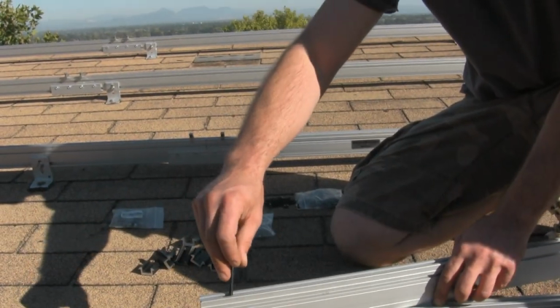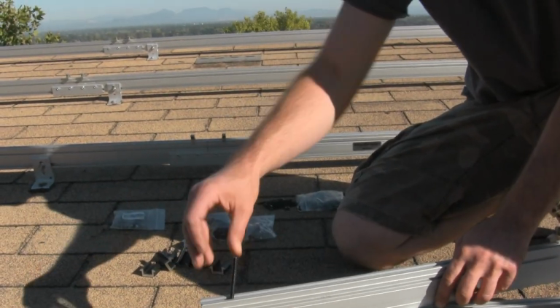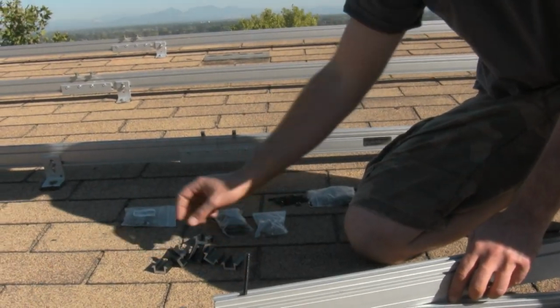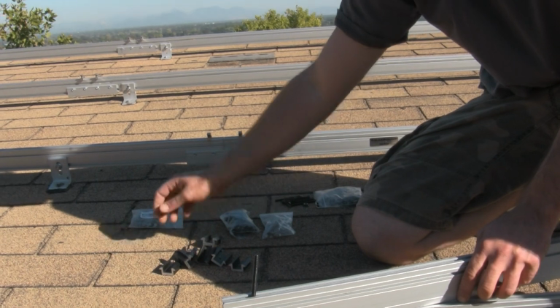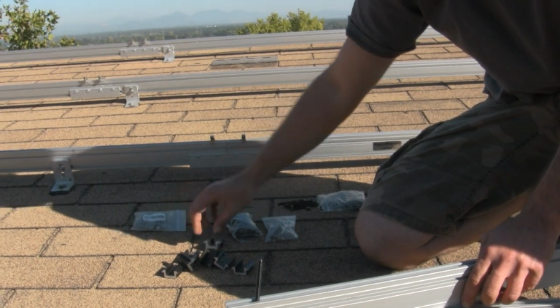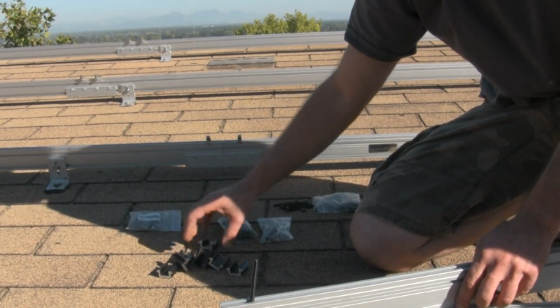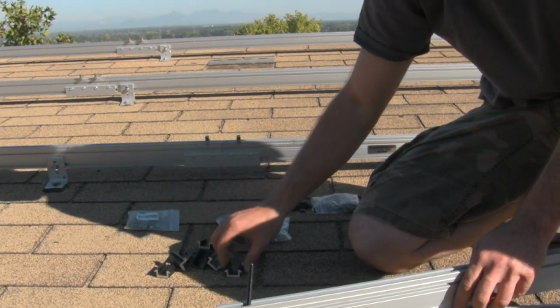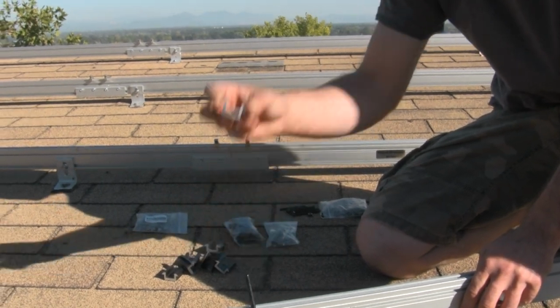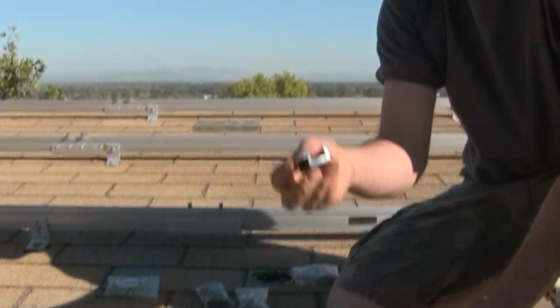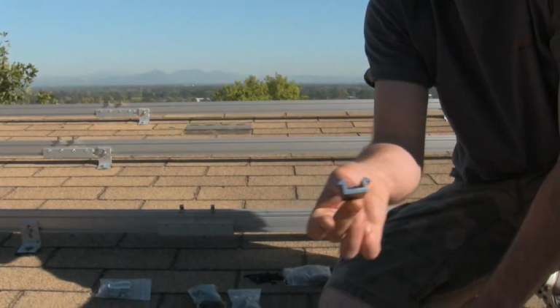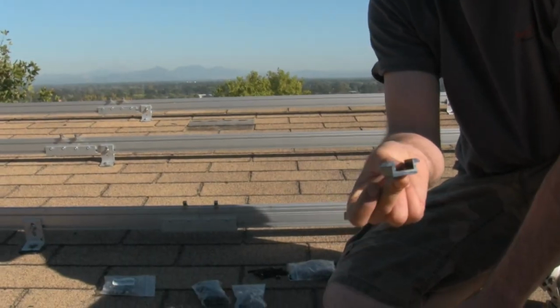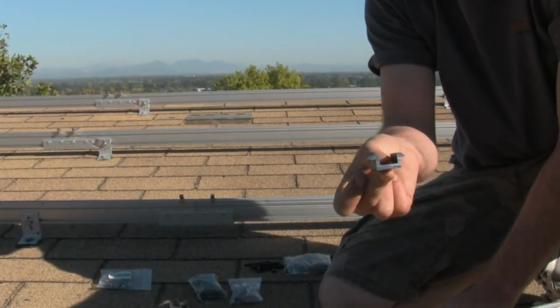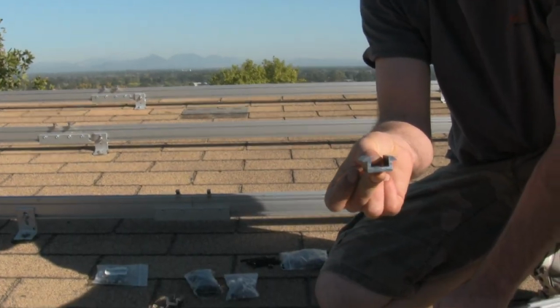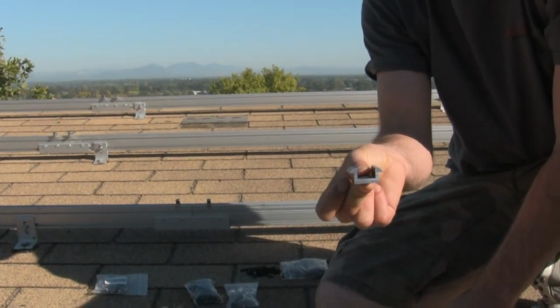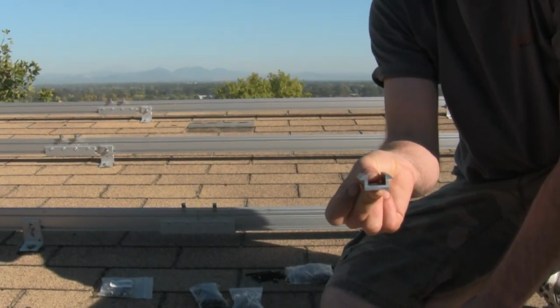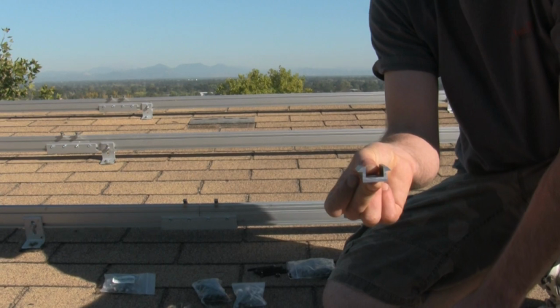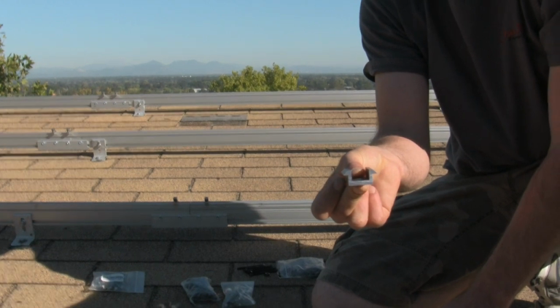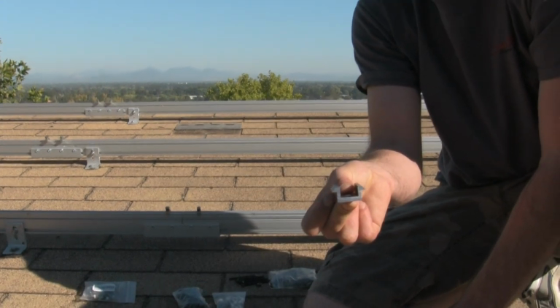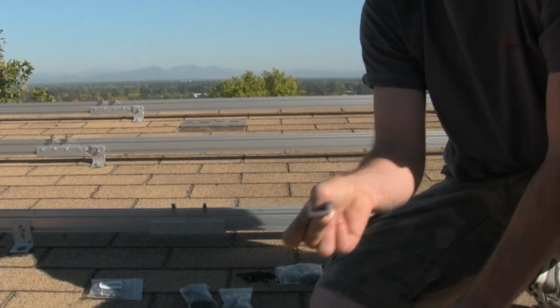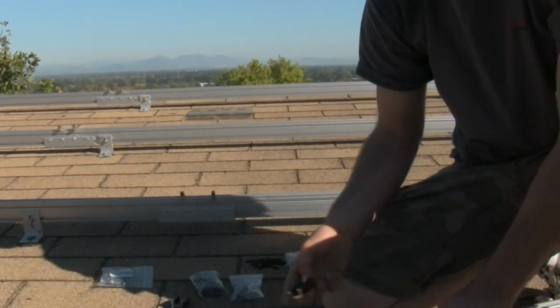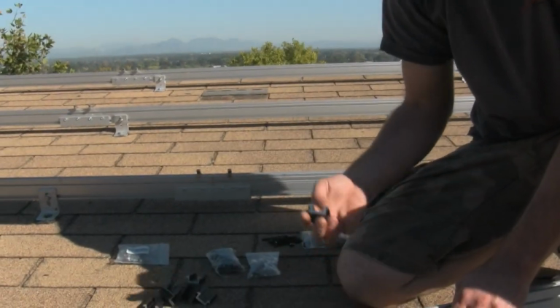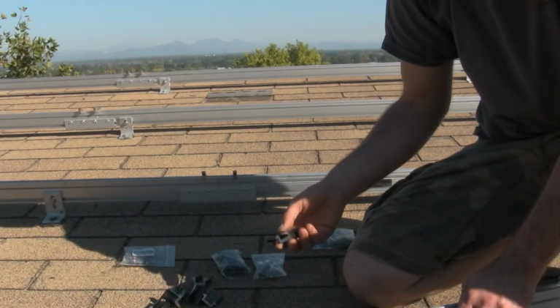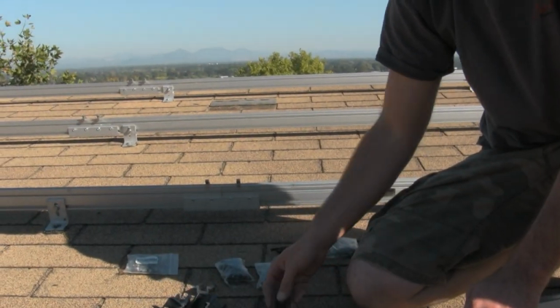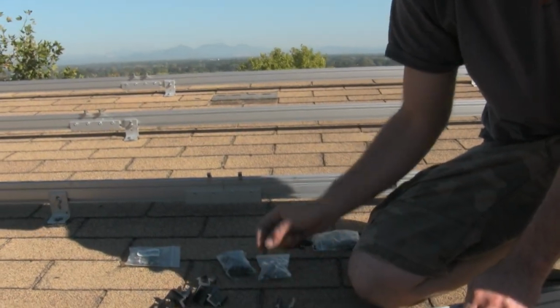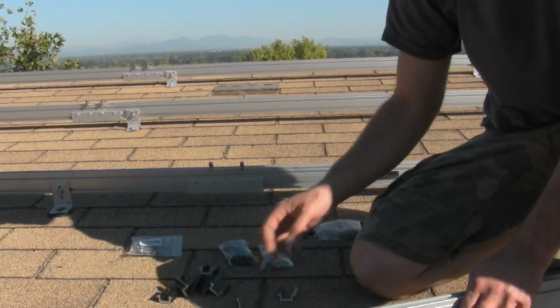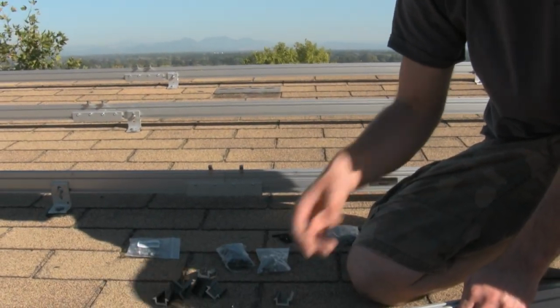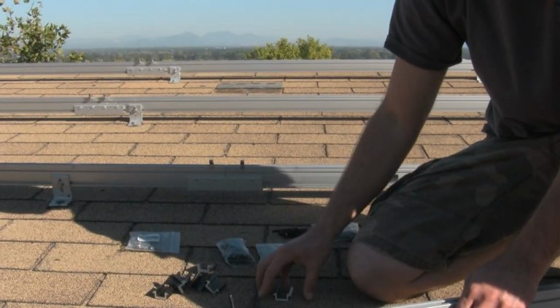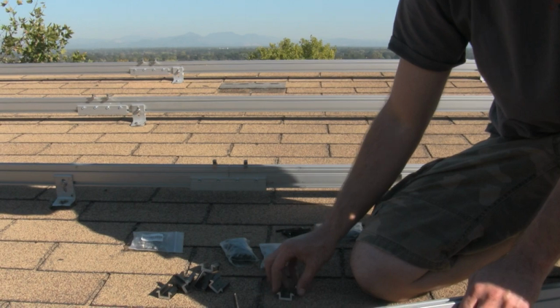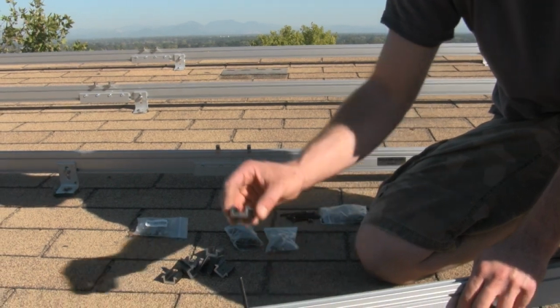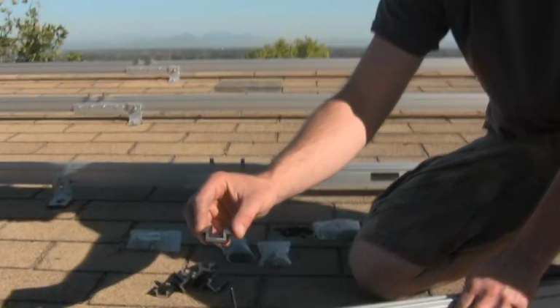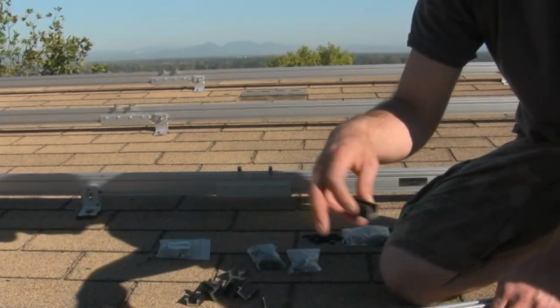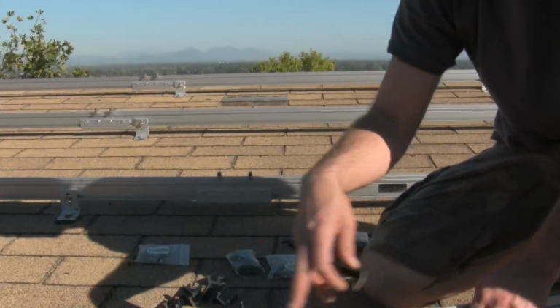You would have either a center clip, which bonds two panels next to each other to the rail, or an end clip — I have to get it out of the box — but the idea is the panels go on.